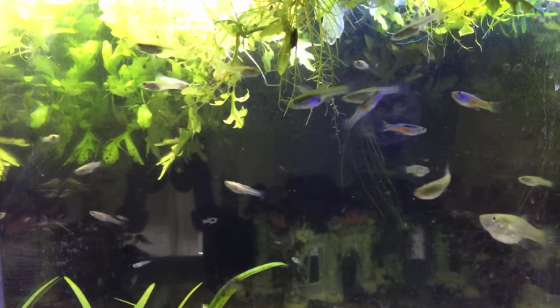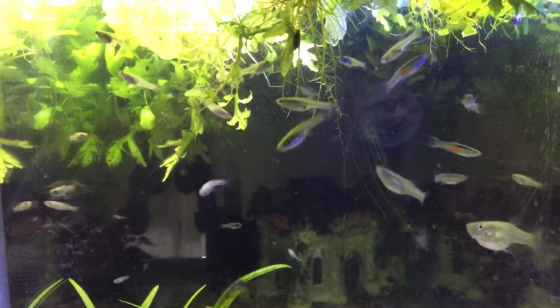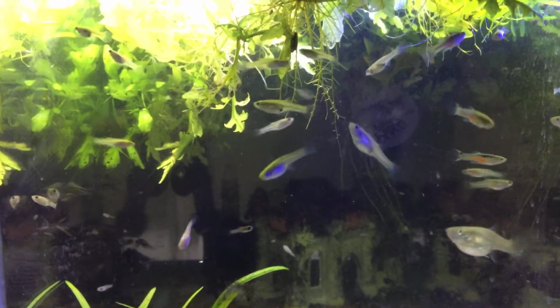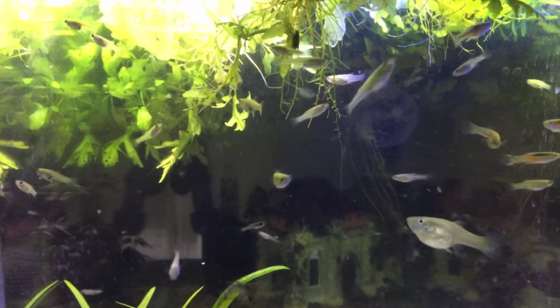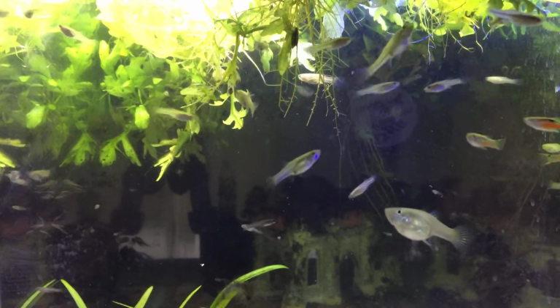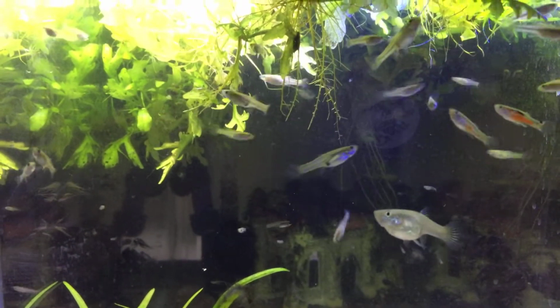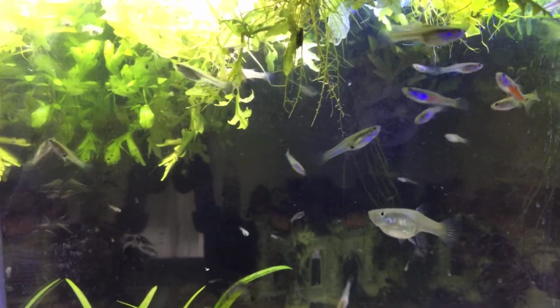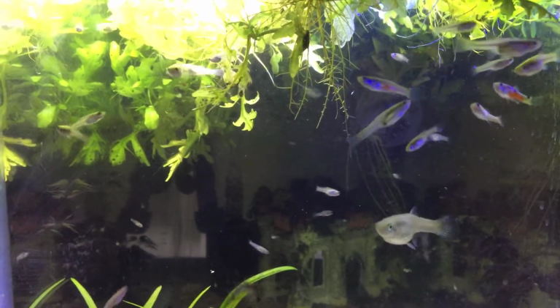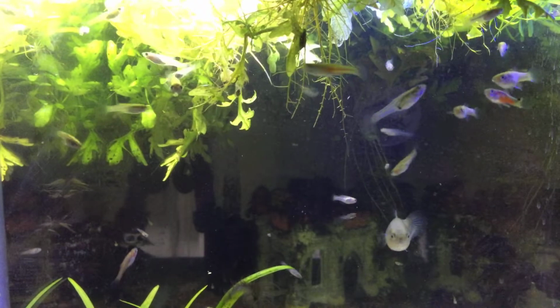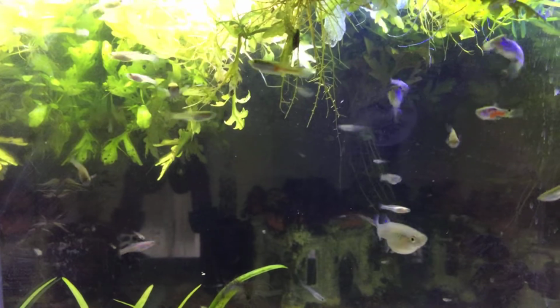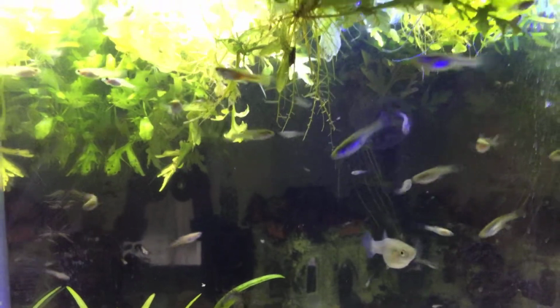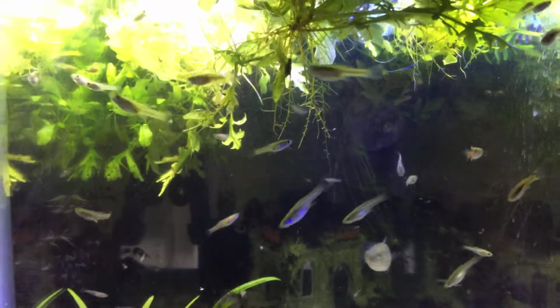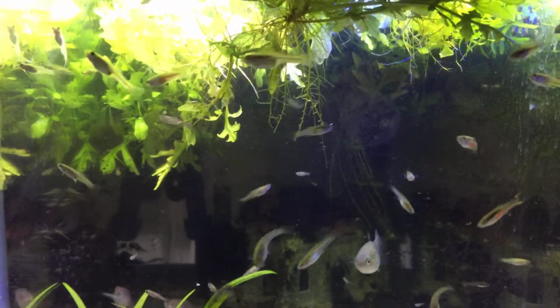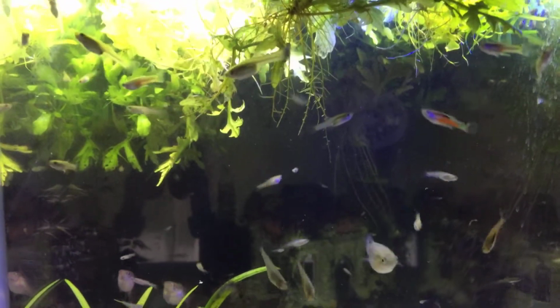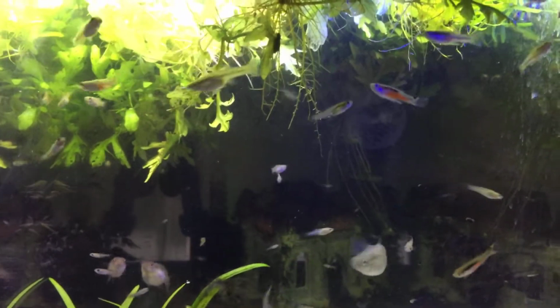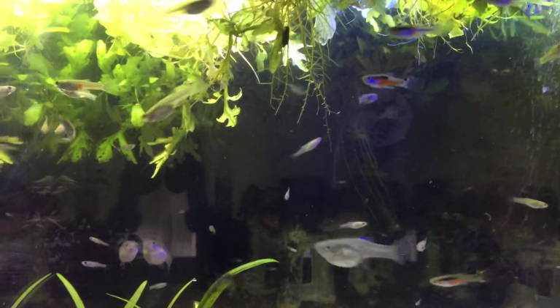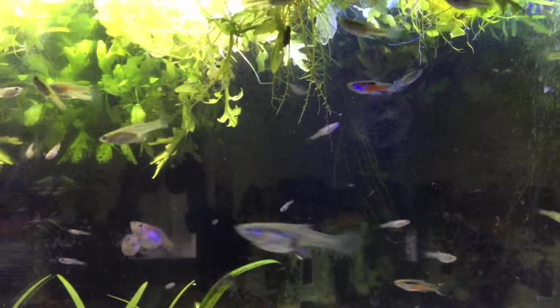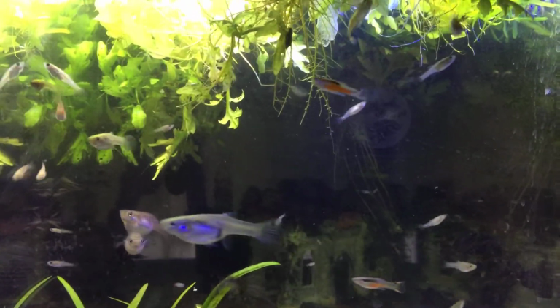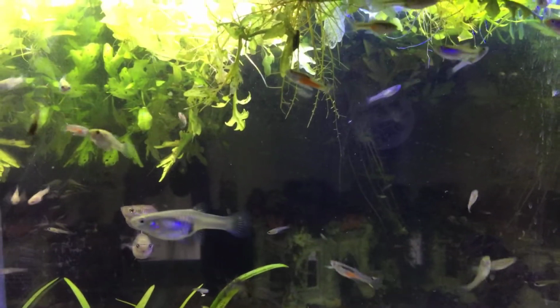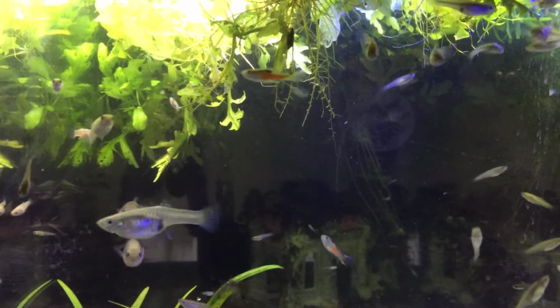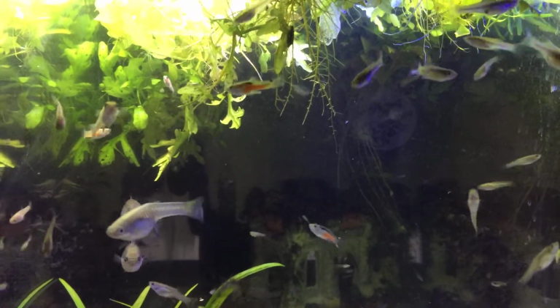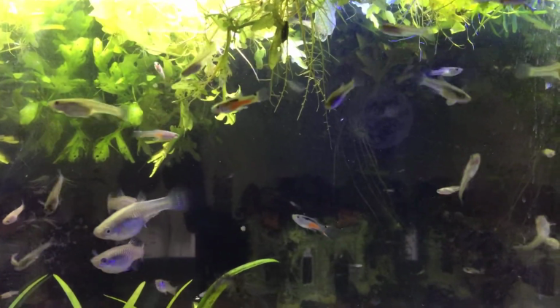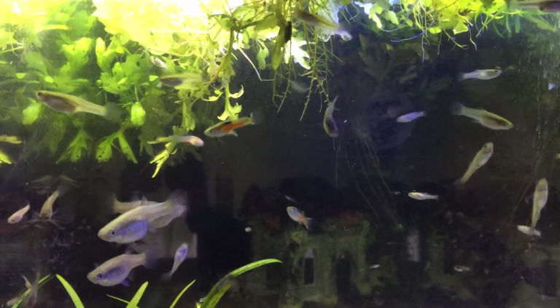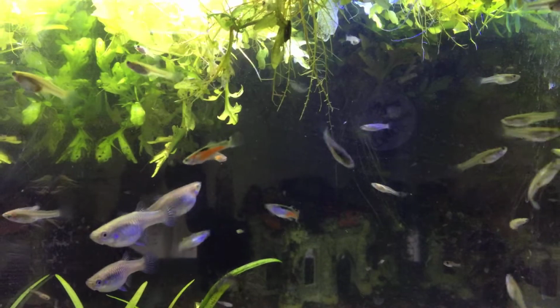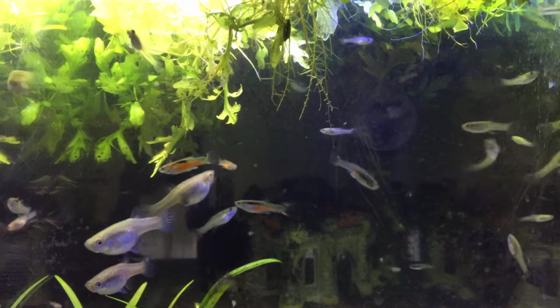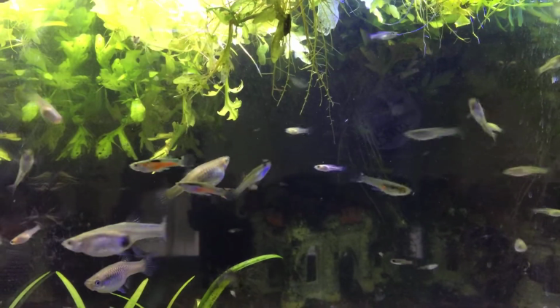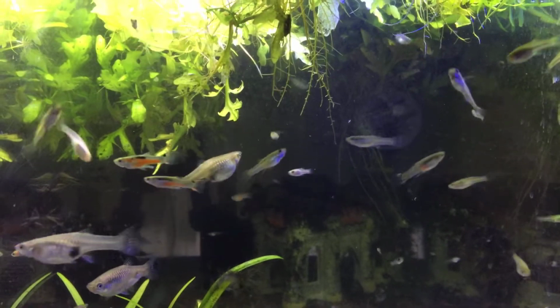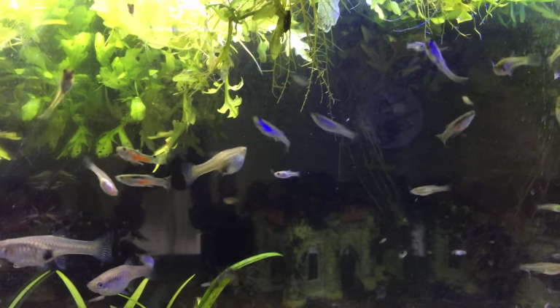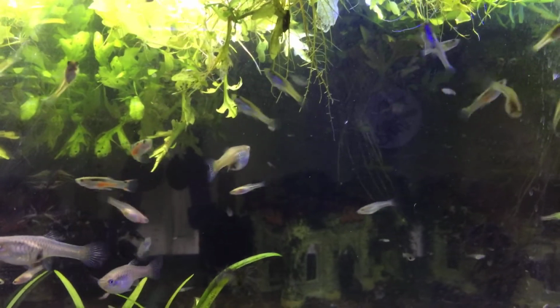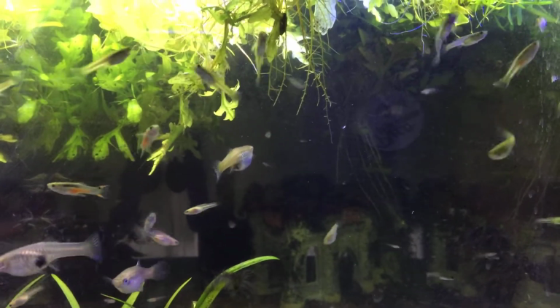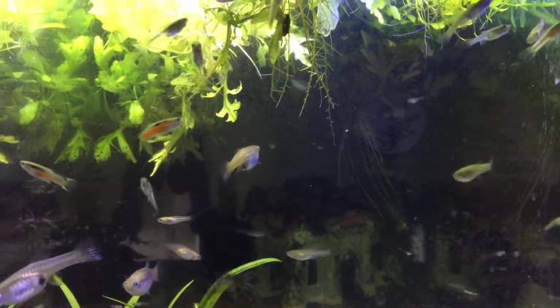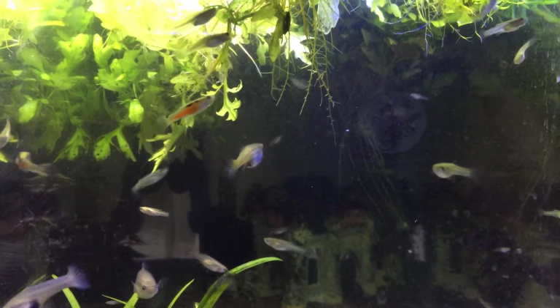Hey guys and welcome back to Keller's Aquatics. We're going to have Friday Frielights on Sunday night because I have not got to film them yet.